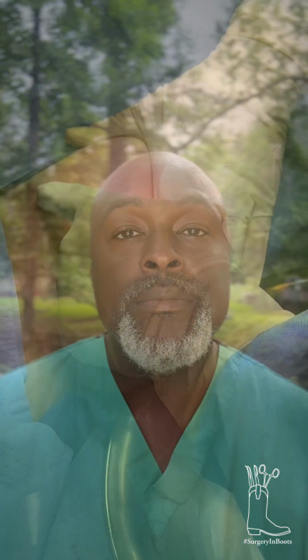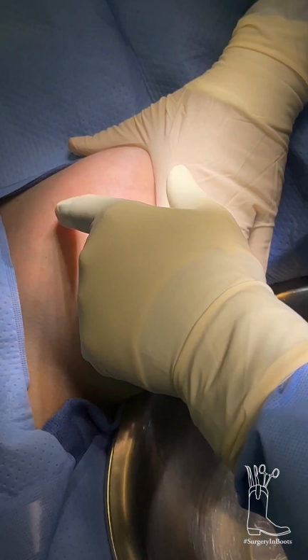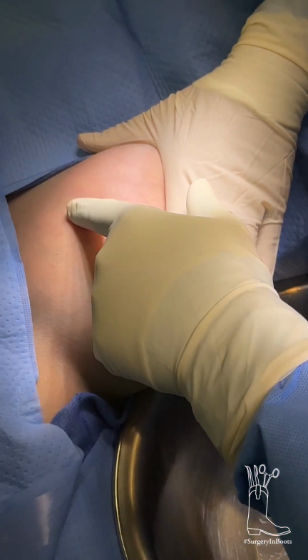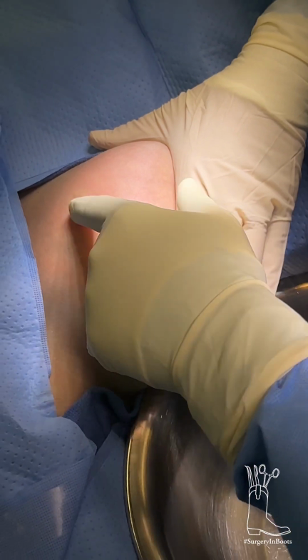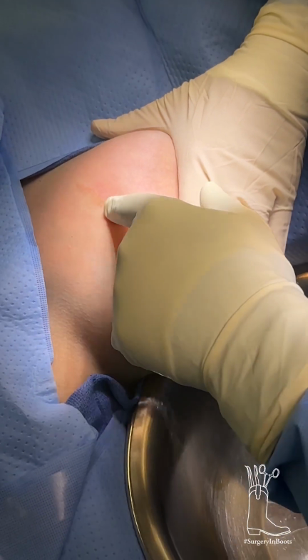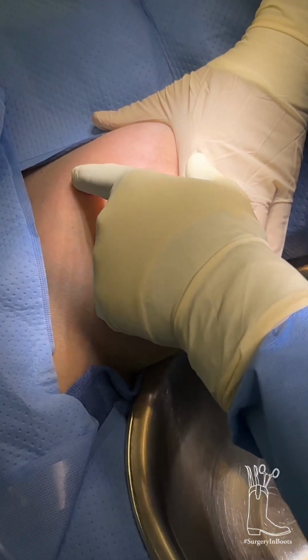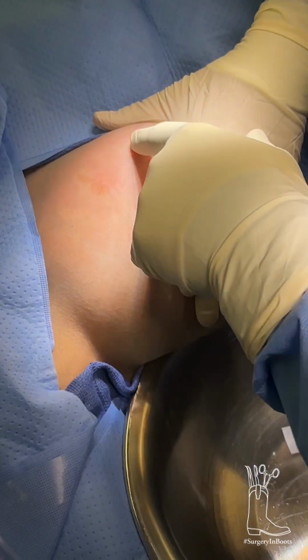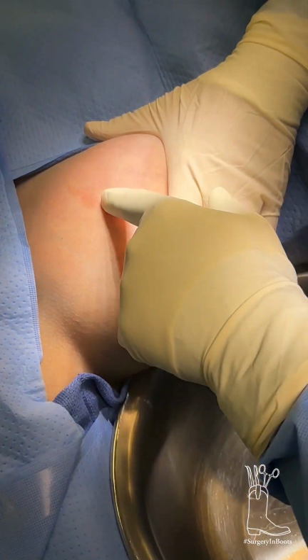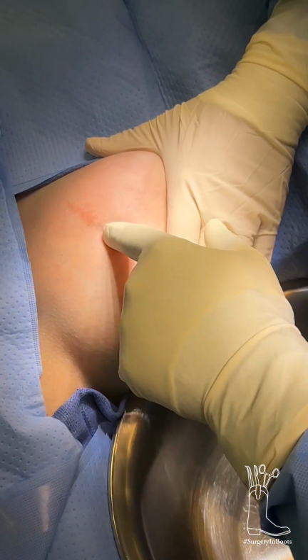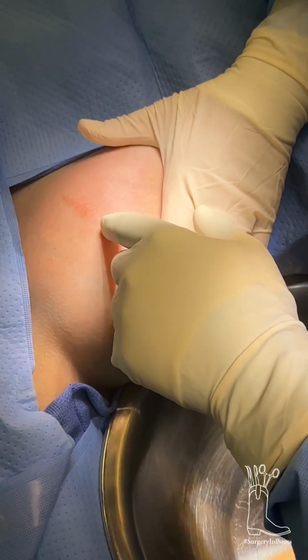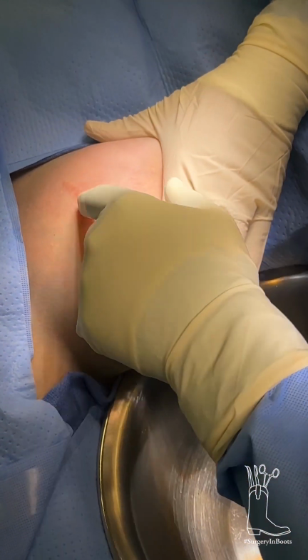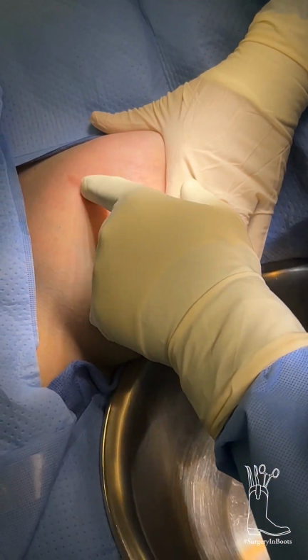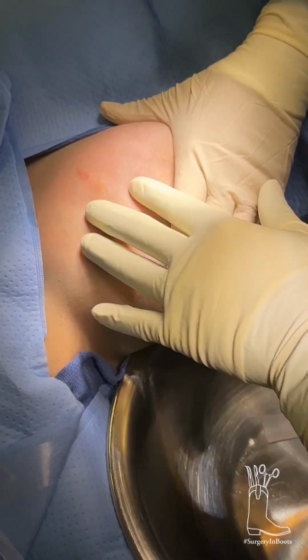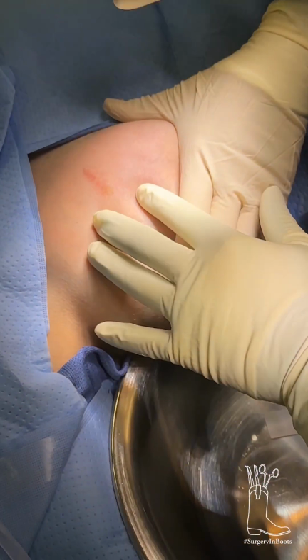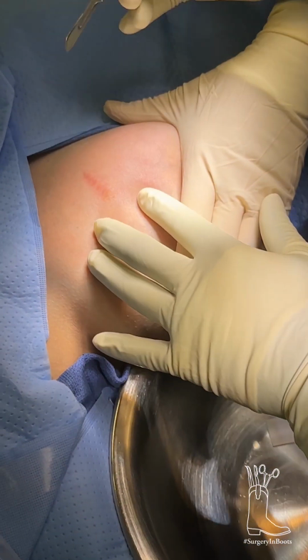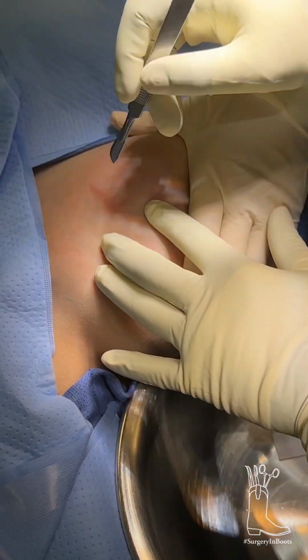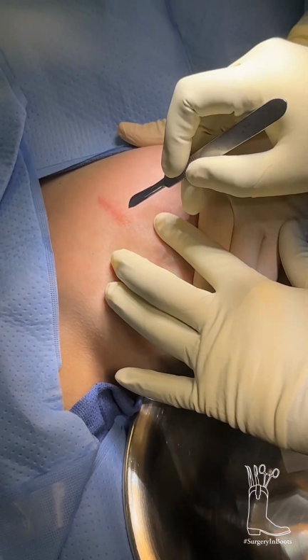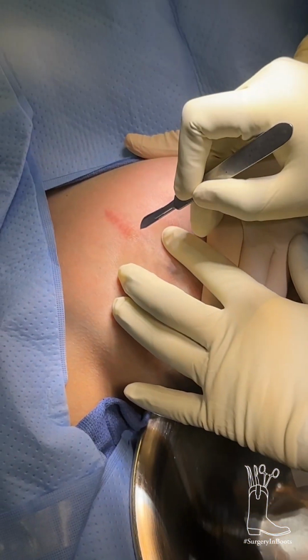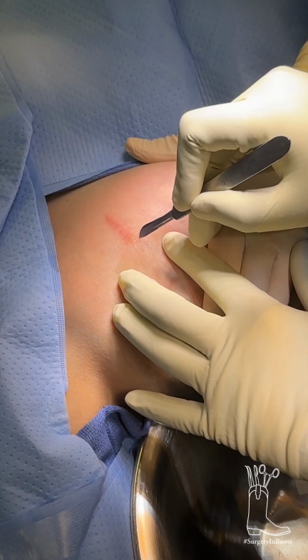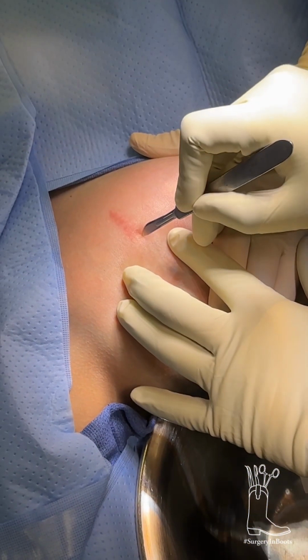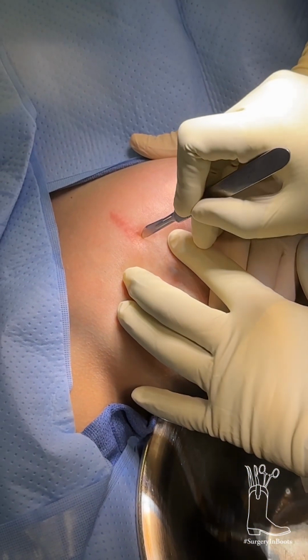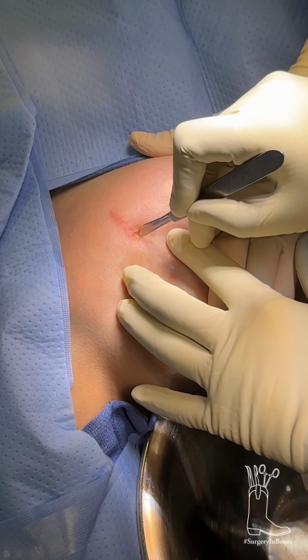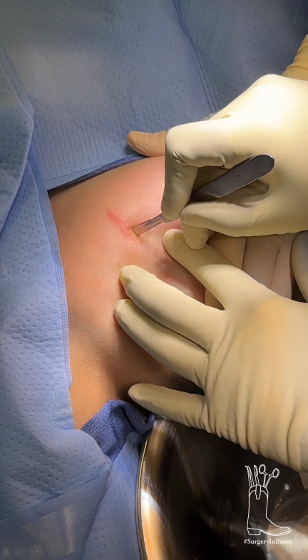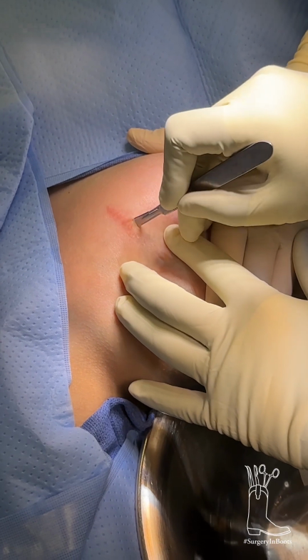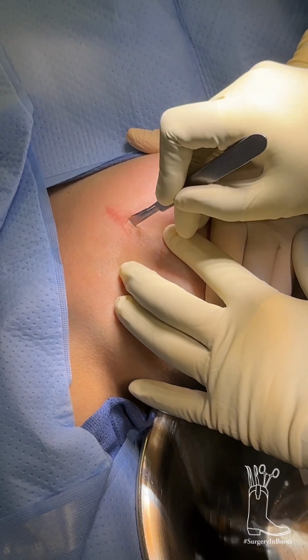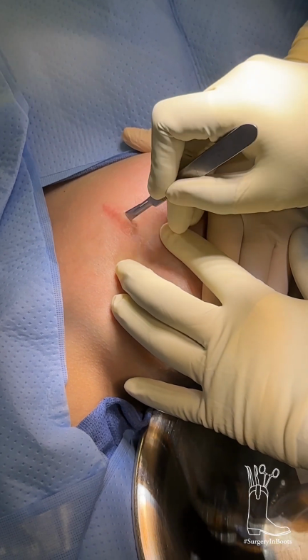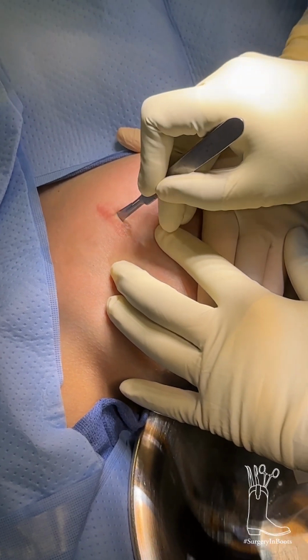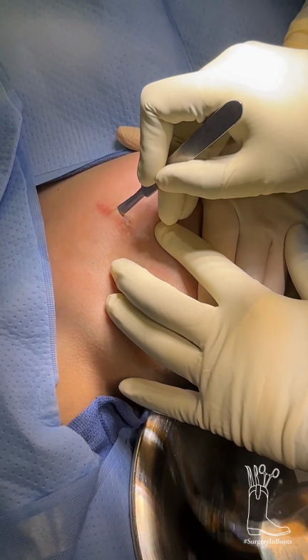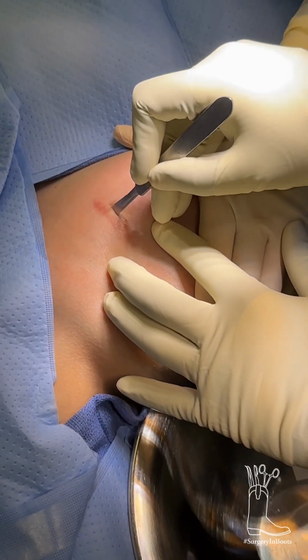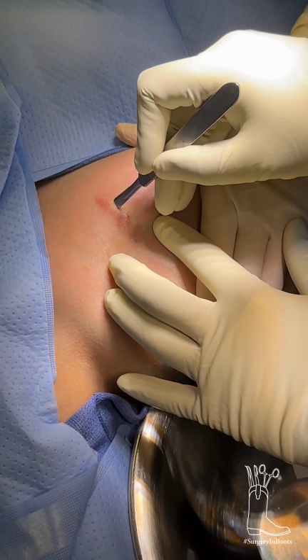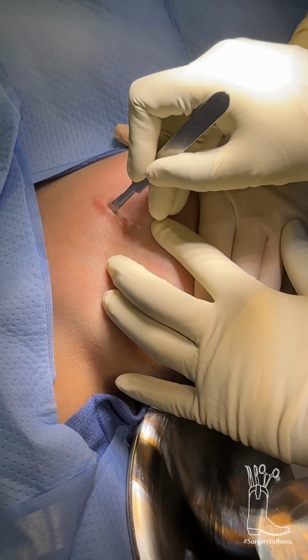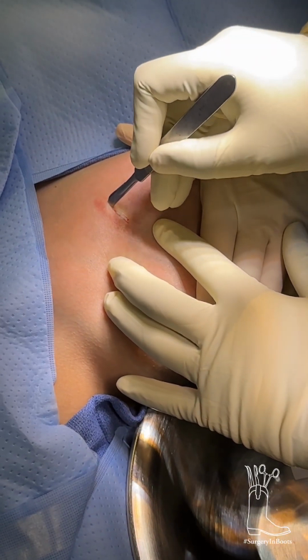This is the previous incision — it has nothing to do with what's going on underneath. But what we're going to do, so she didn't end up with multiple incisions, we're going to cut this one out.